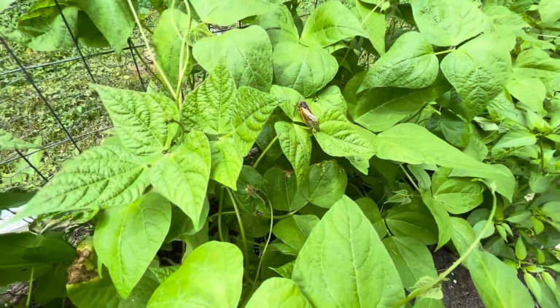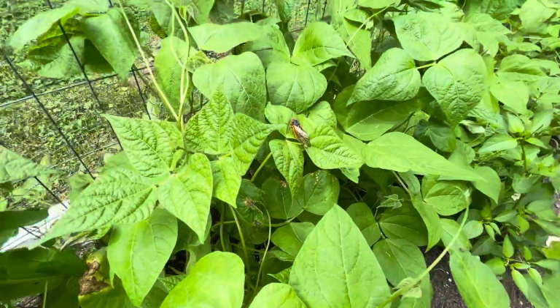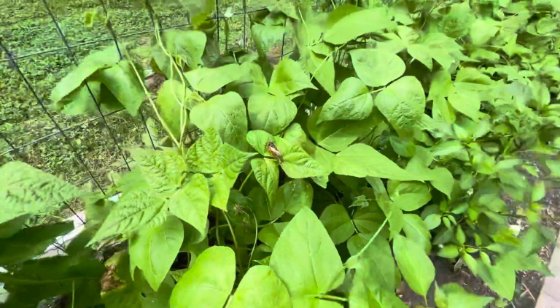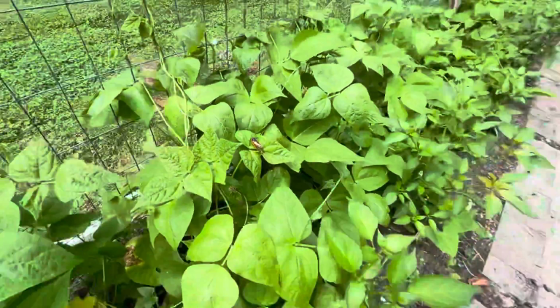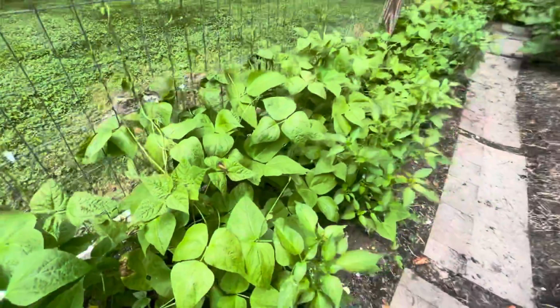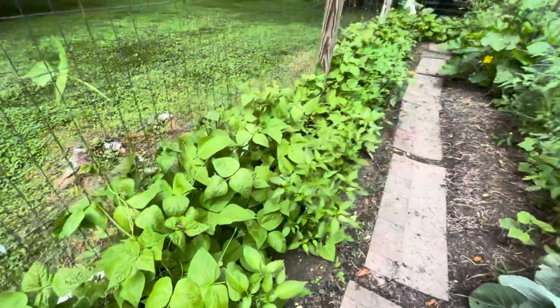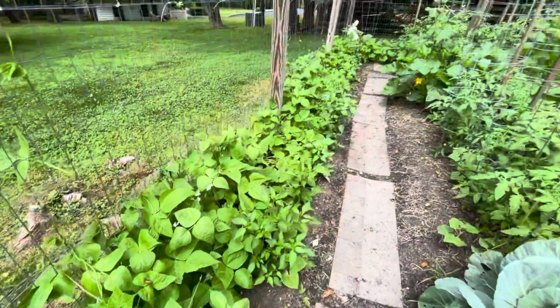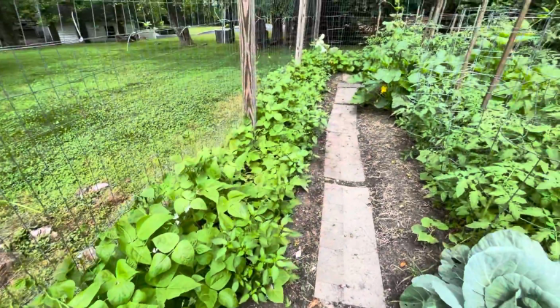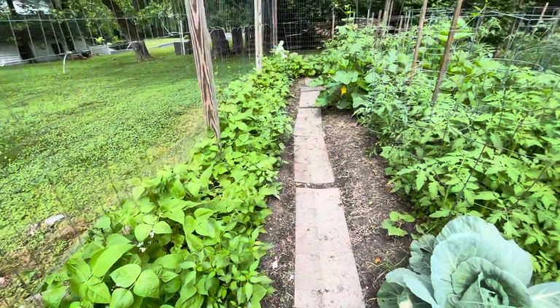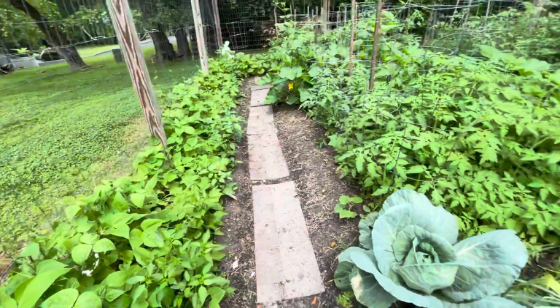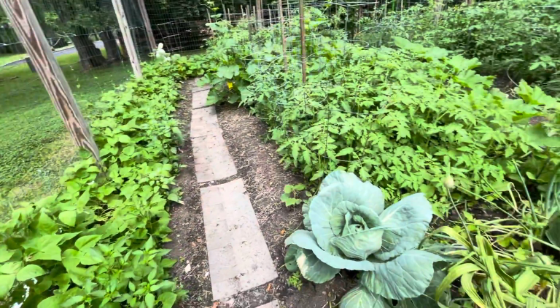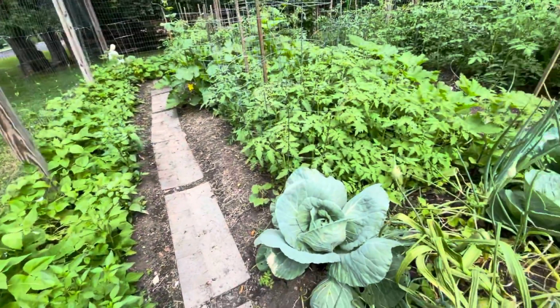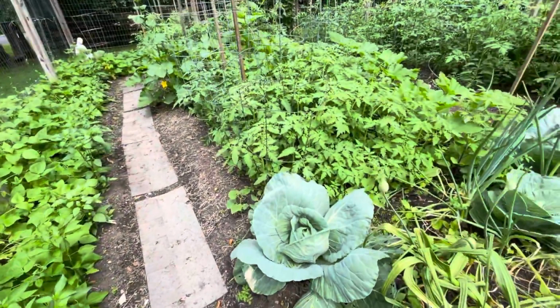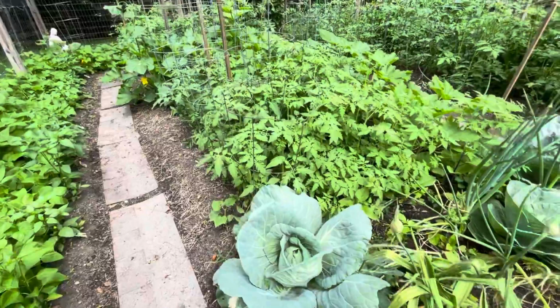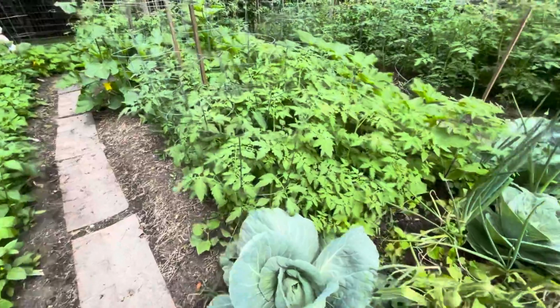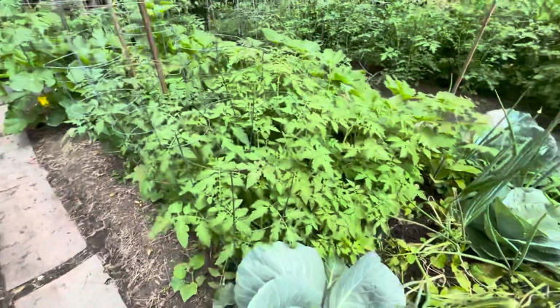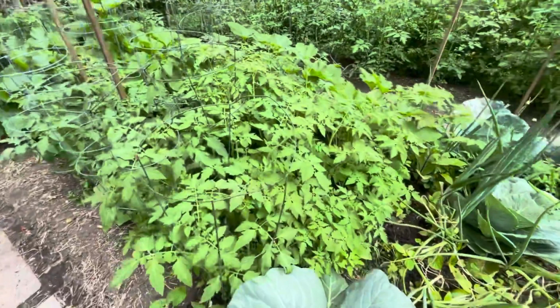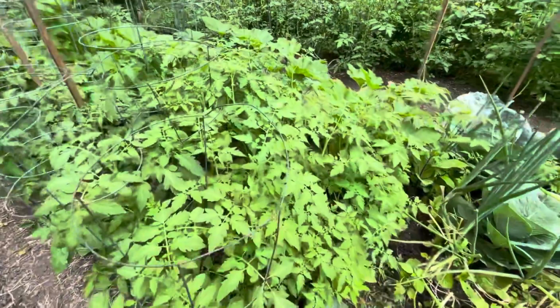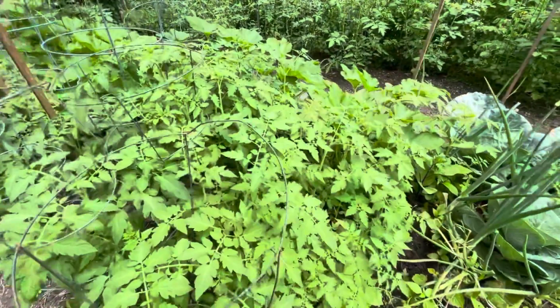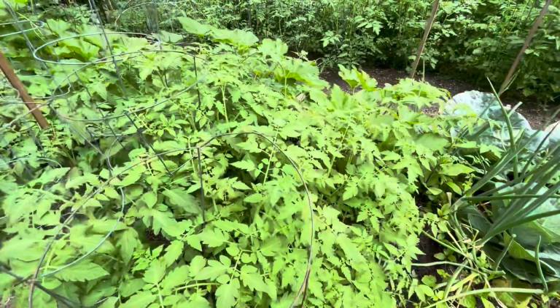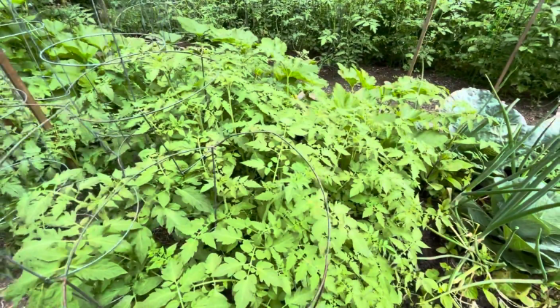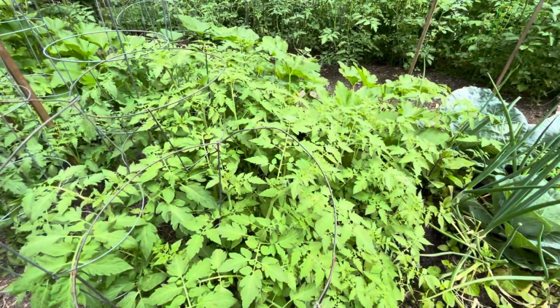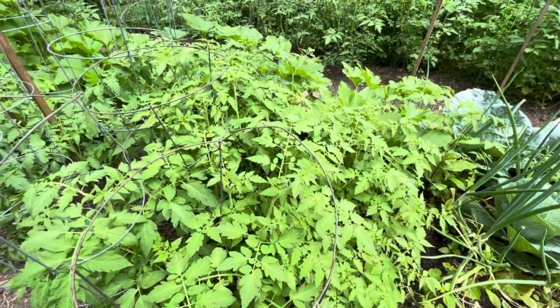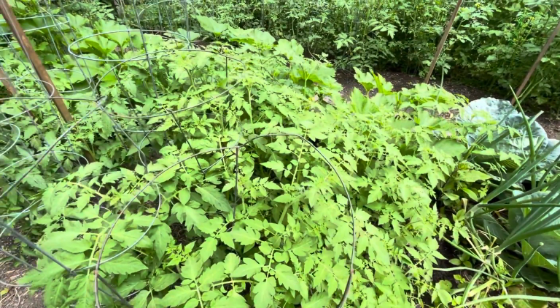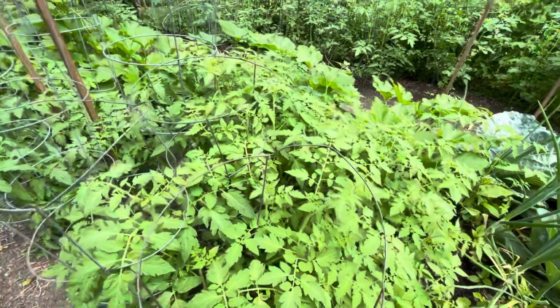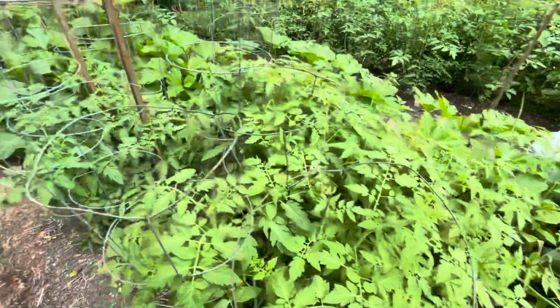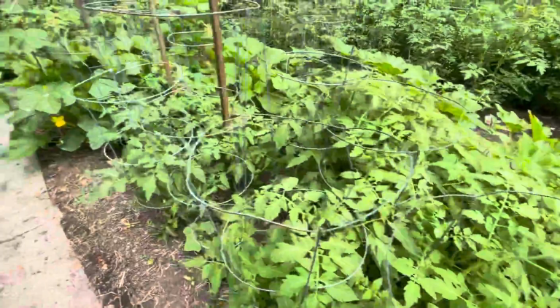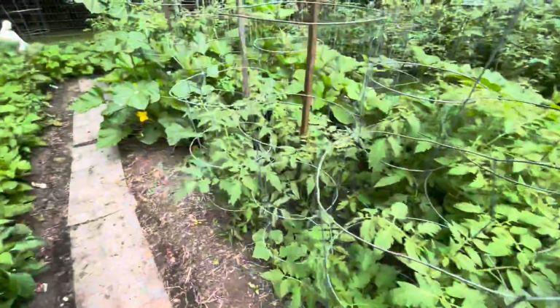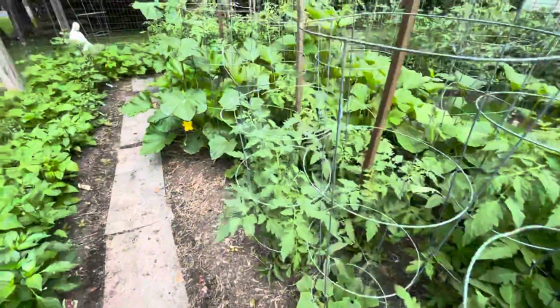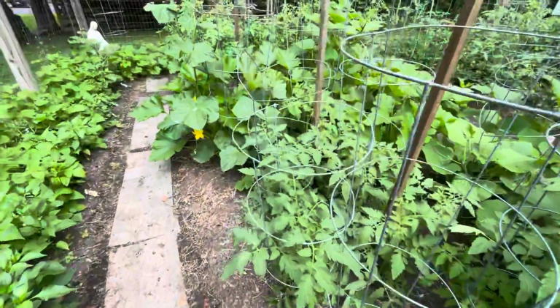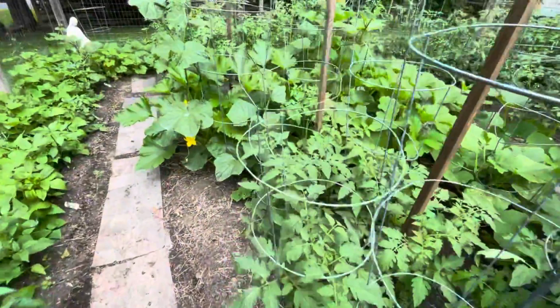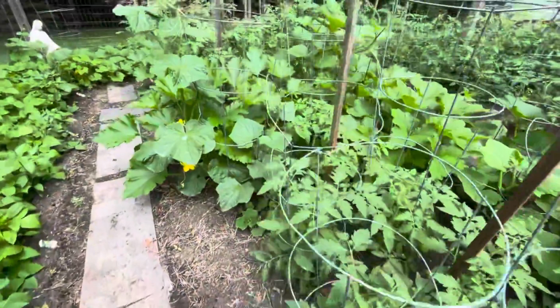I can't believe John the Baptist would eat those little guys. So then, a lot of these tomatoes came up naturally from last year, but I'll have to transplant some of them when I get a little bit more room.